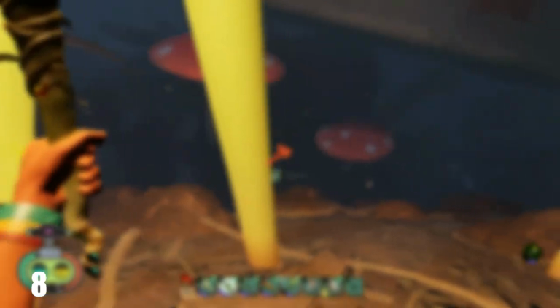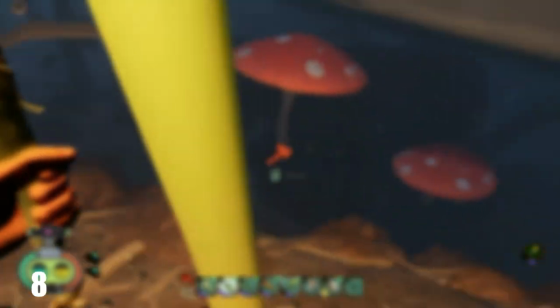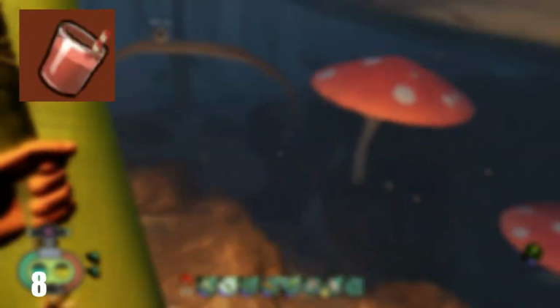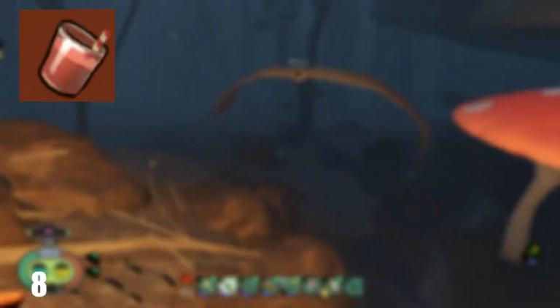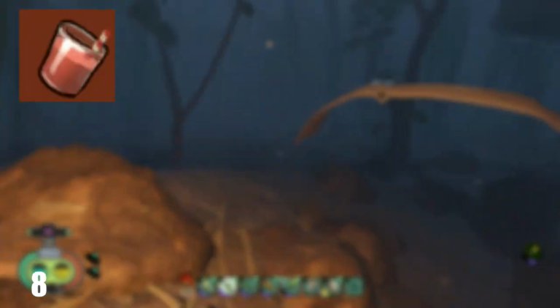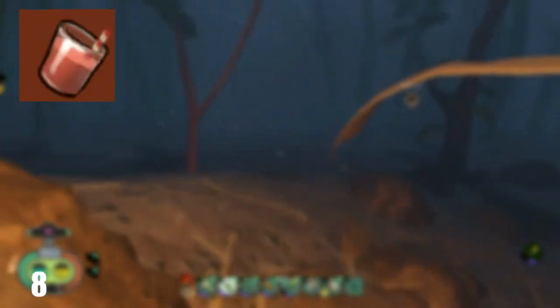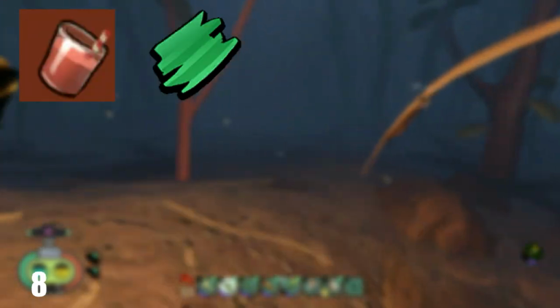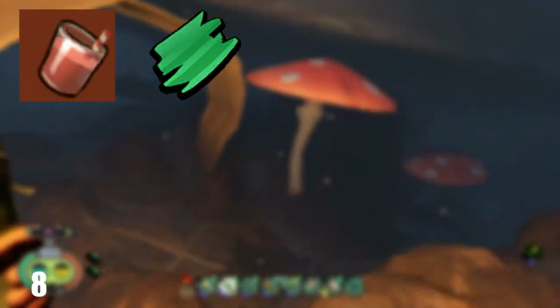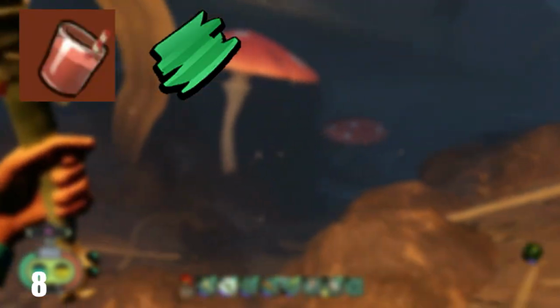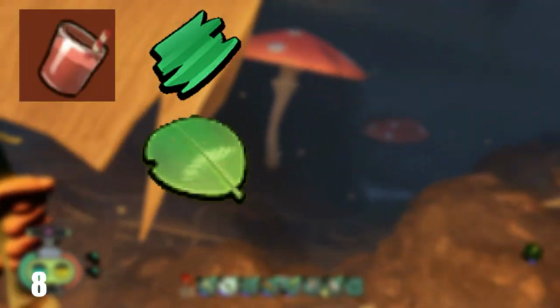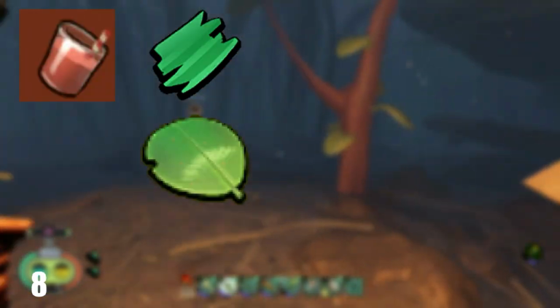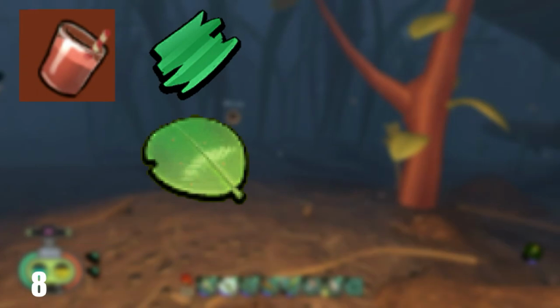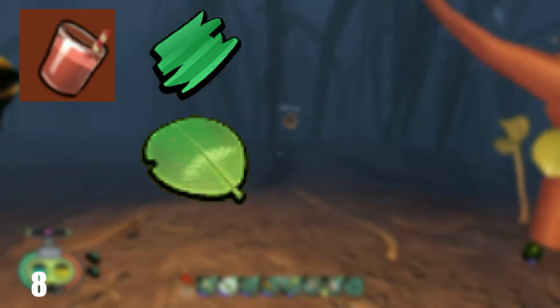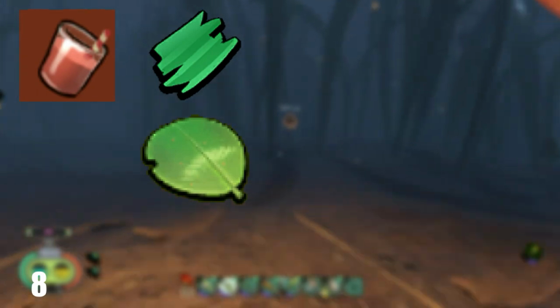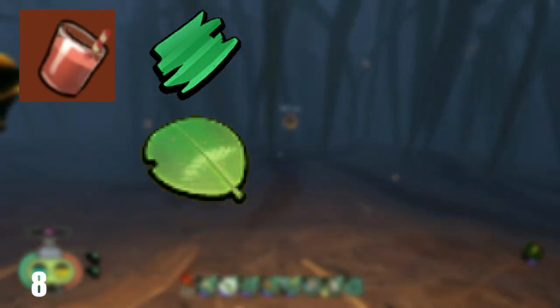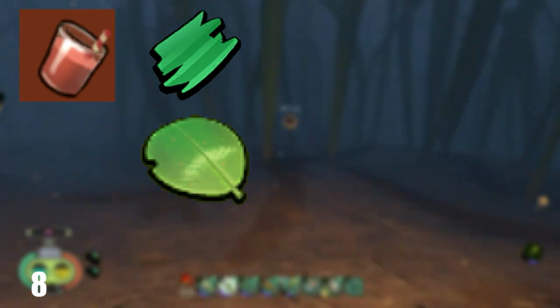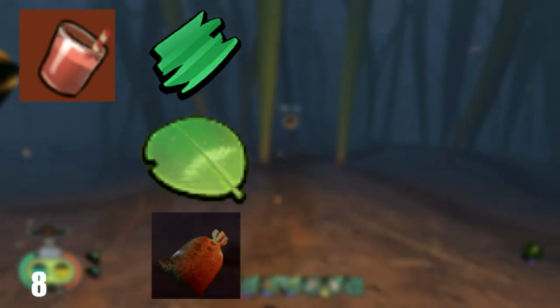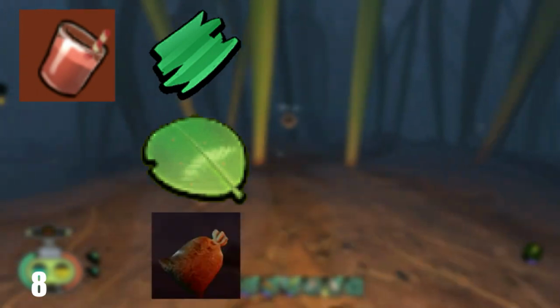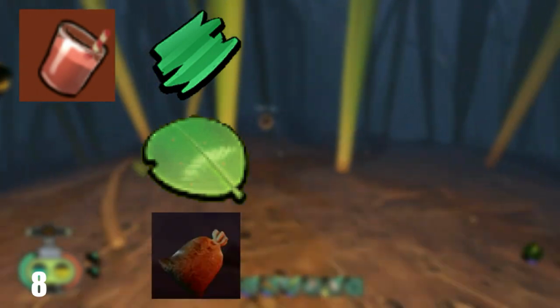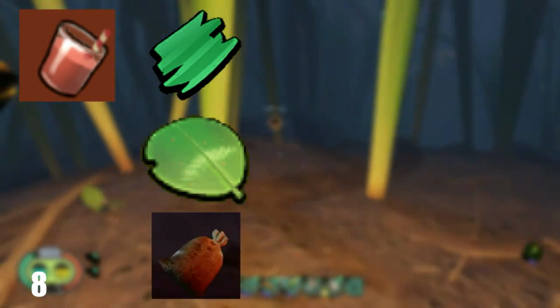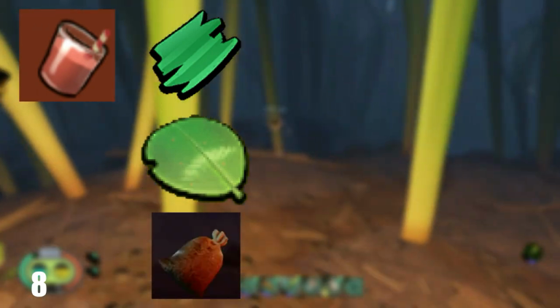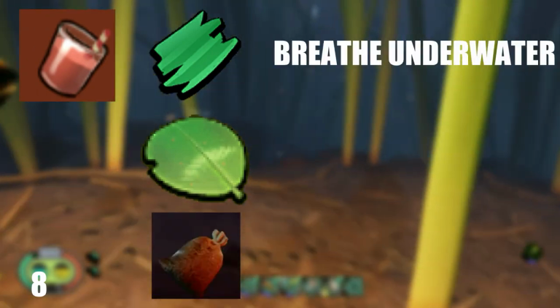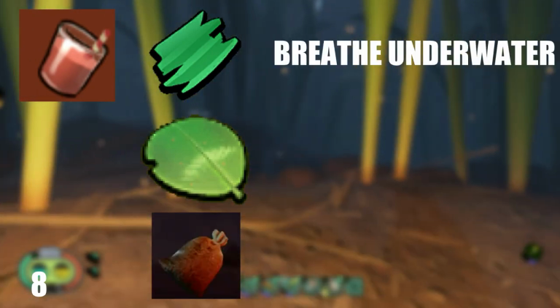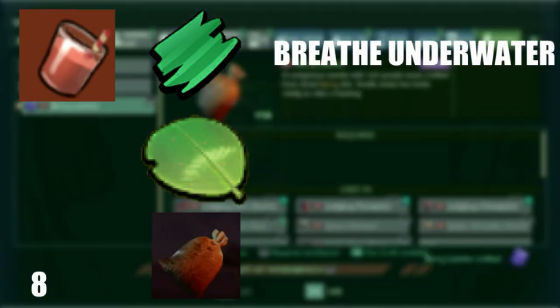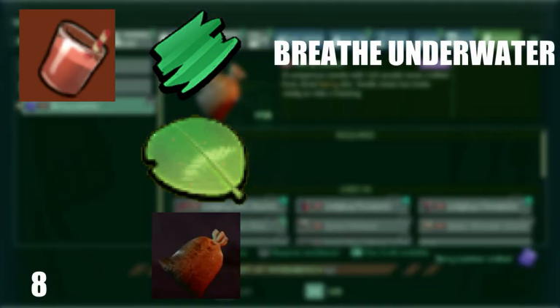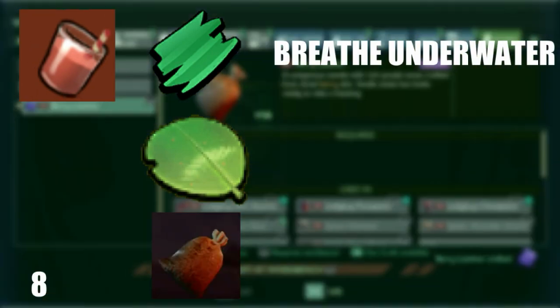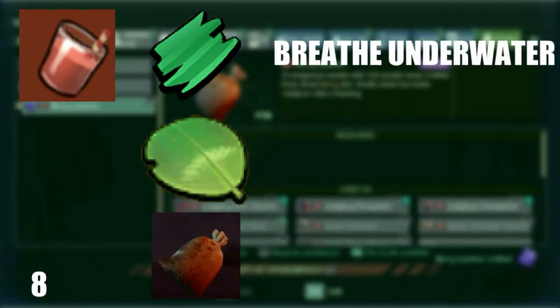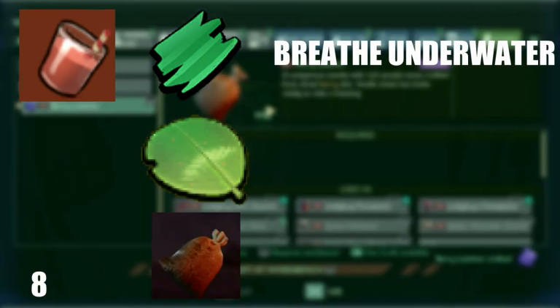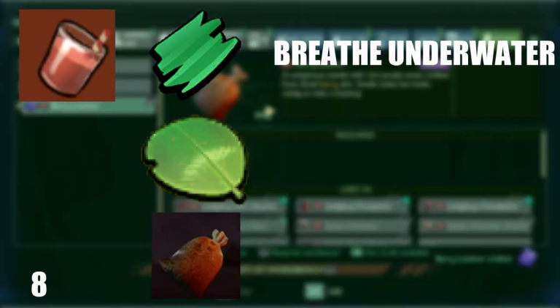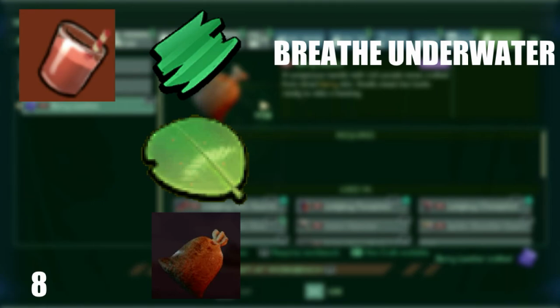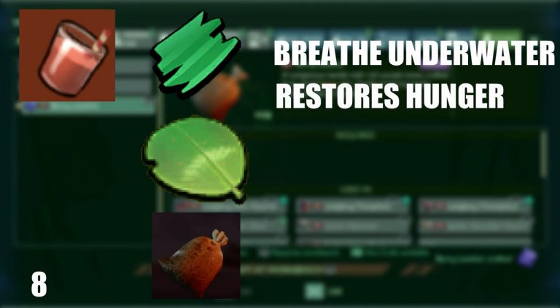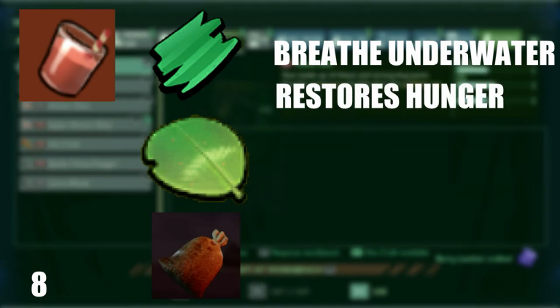To make Liquid Gills, you will need a Plant Fiber, a Clover Leaf, and 1 Water Flea Meat. This drink allows you to breathe underwater for a short period of time, and it restores hunger.